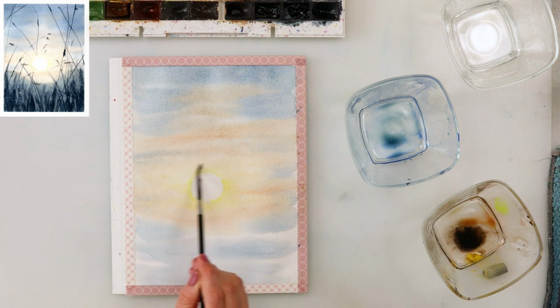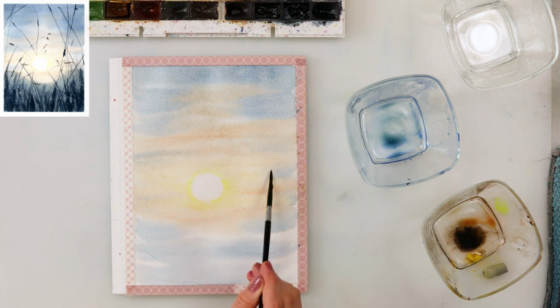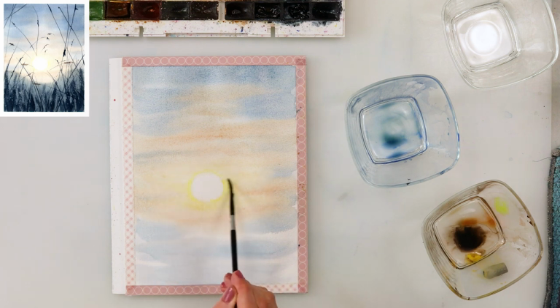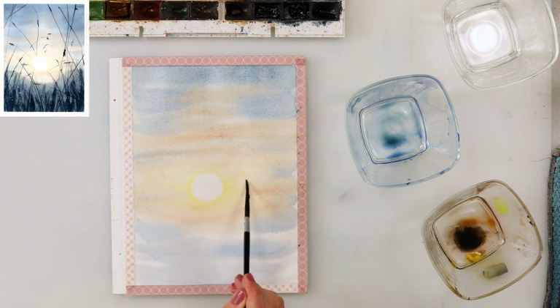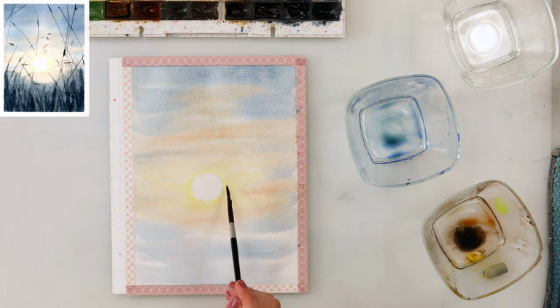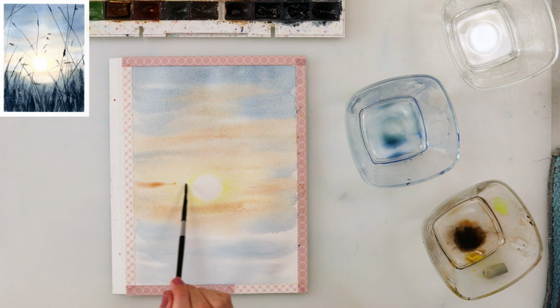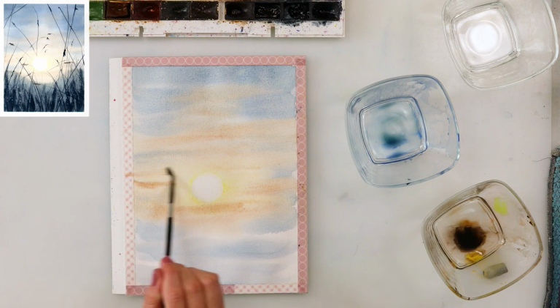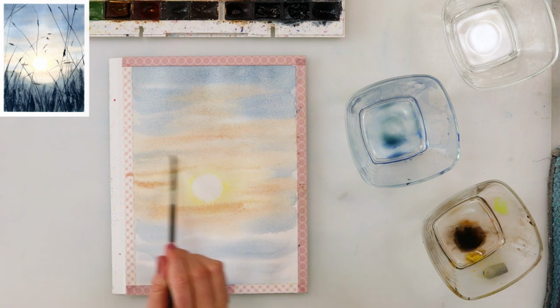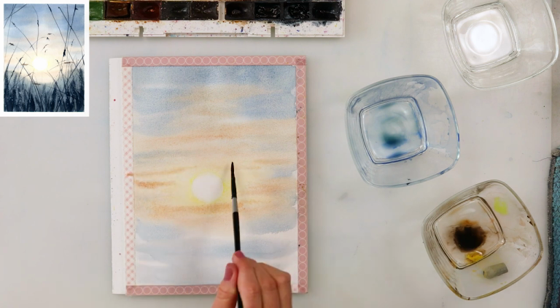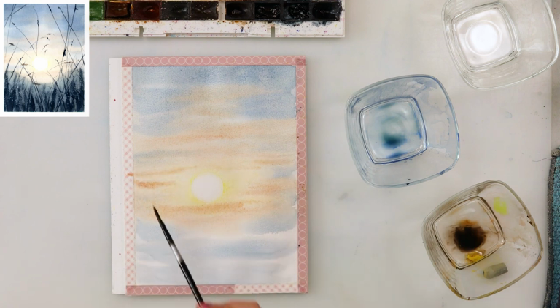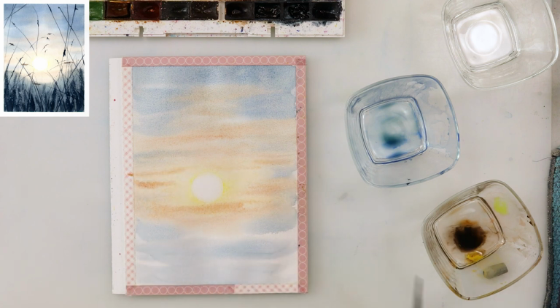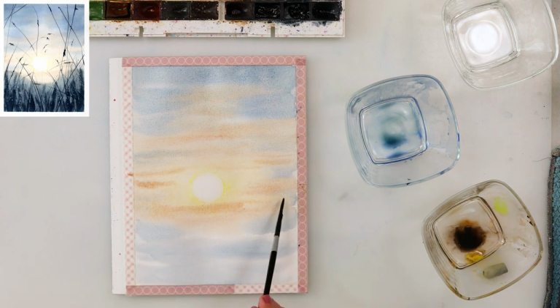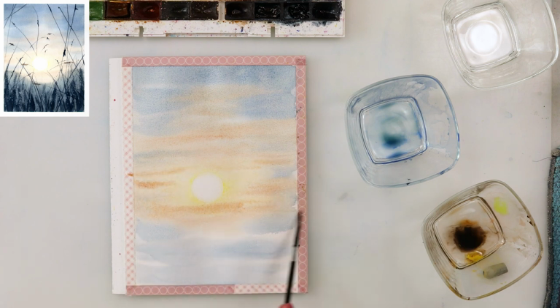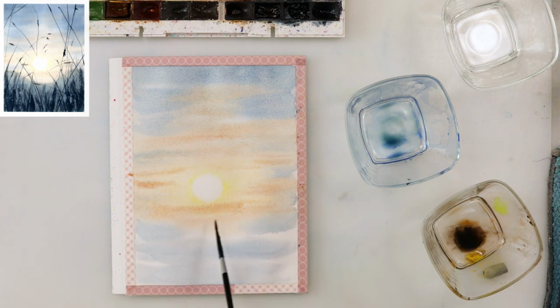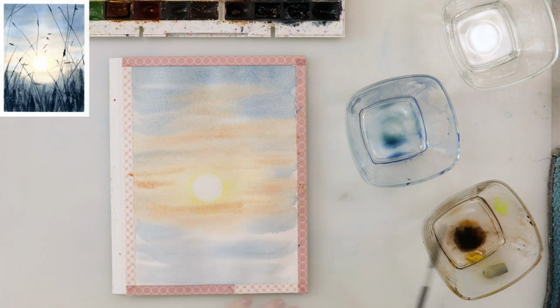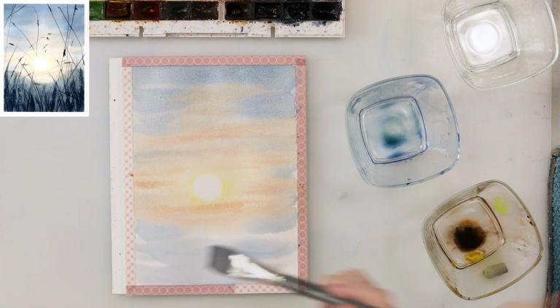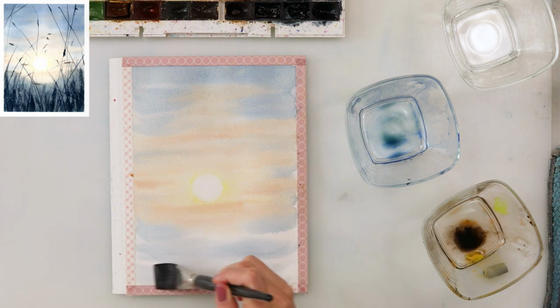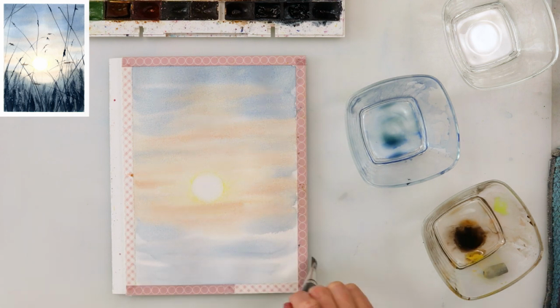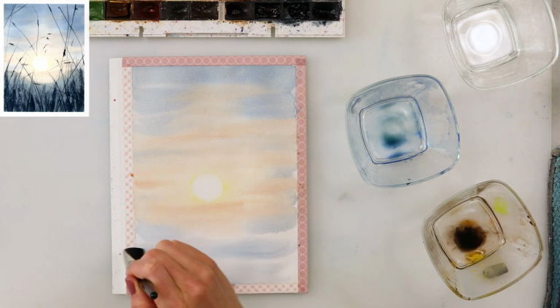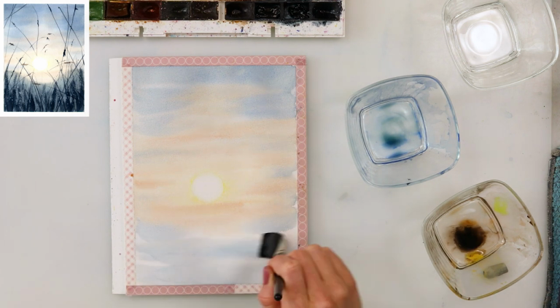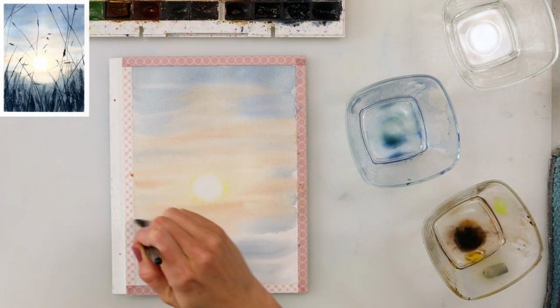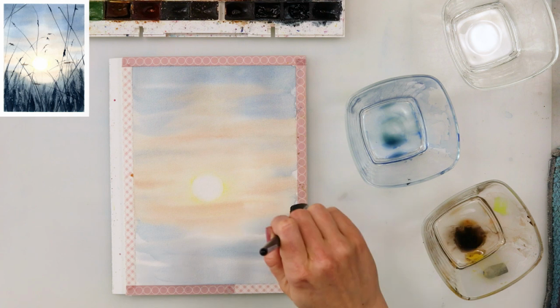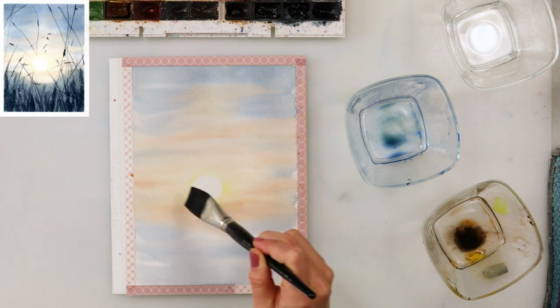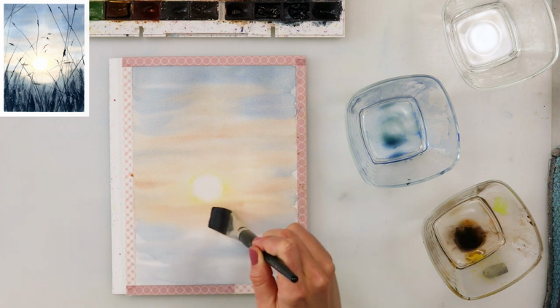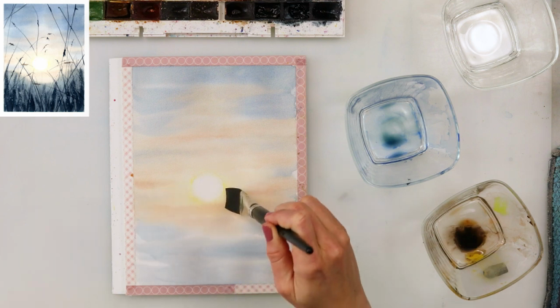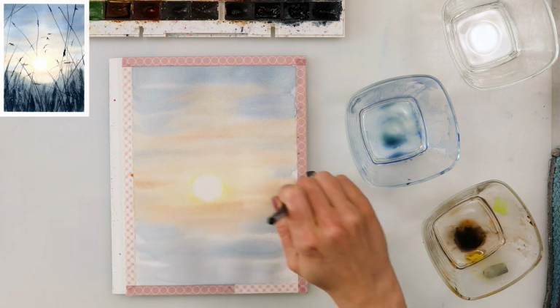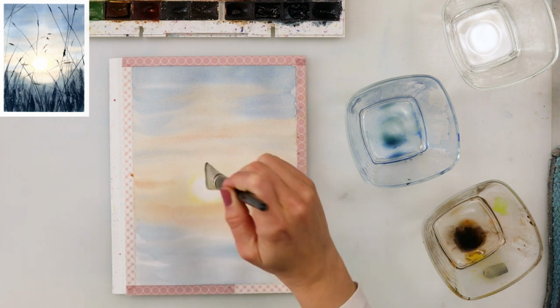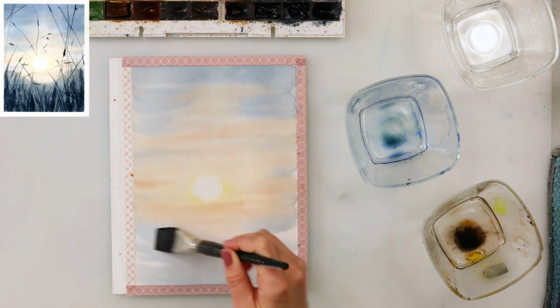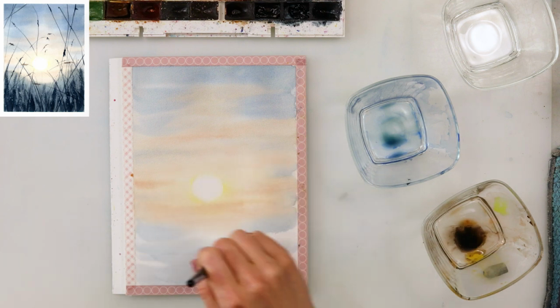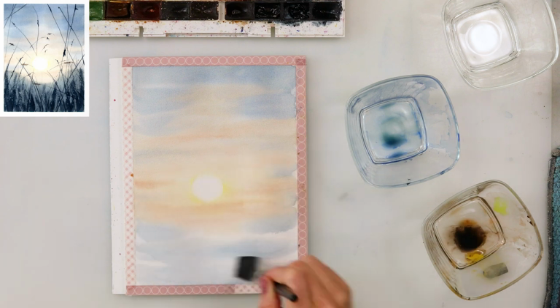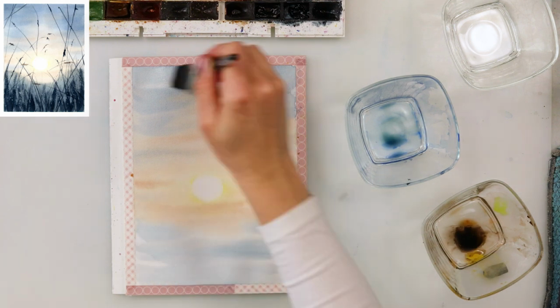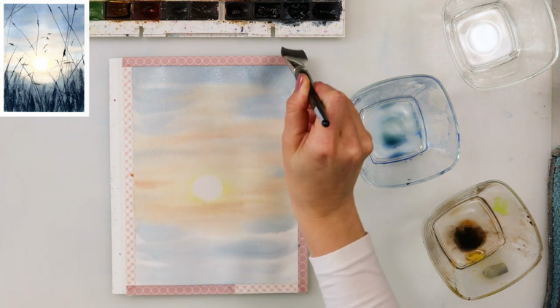I want that part to be the brightest. I've used a small round brush here because I wanted it to be a little more precise and to add in a little more pigment.